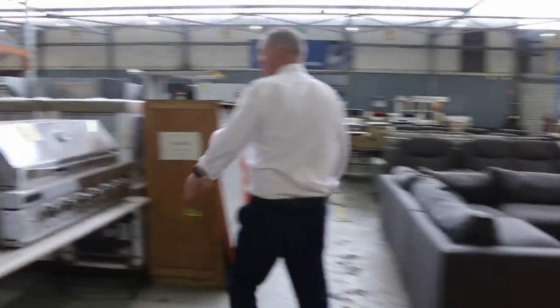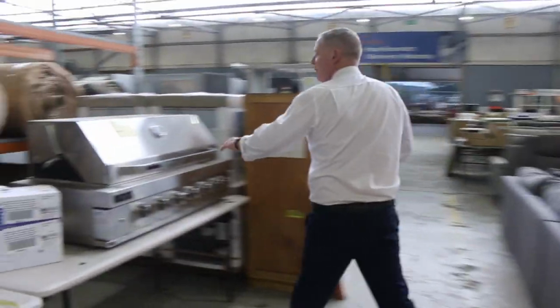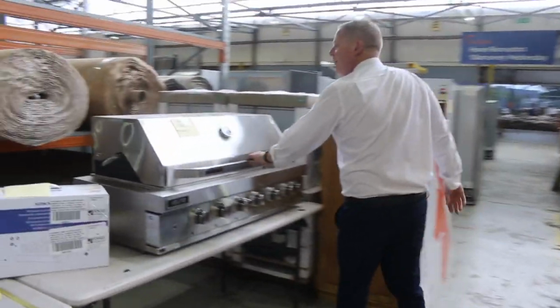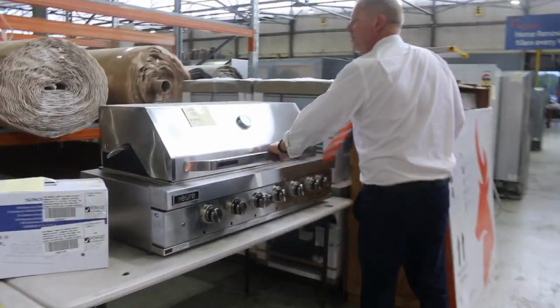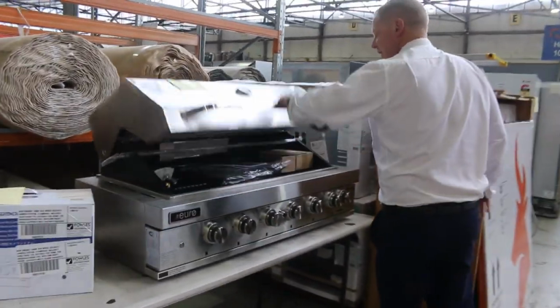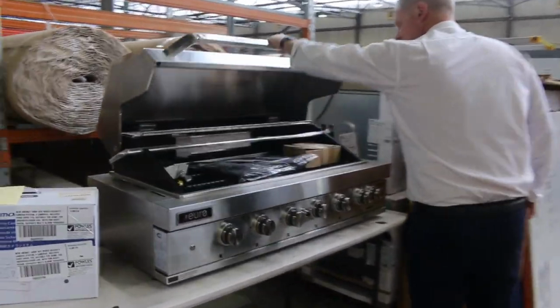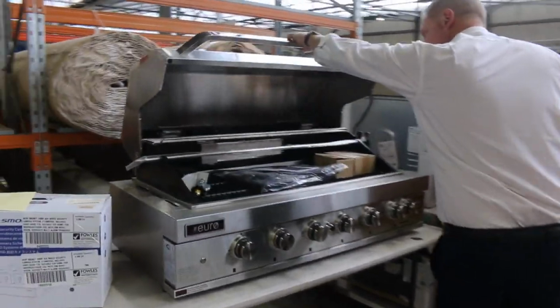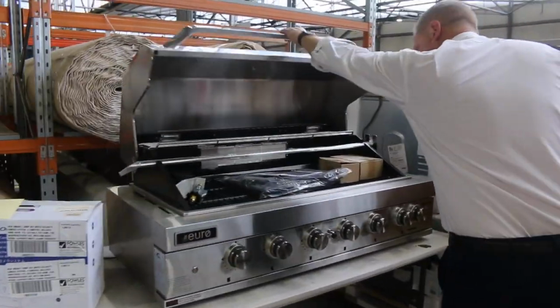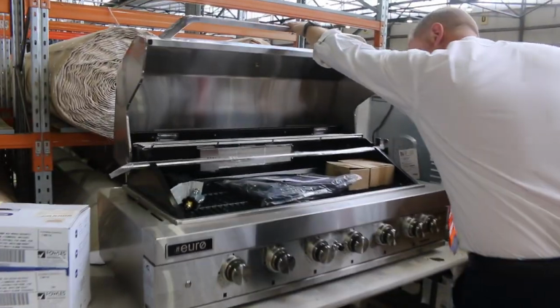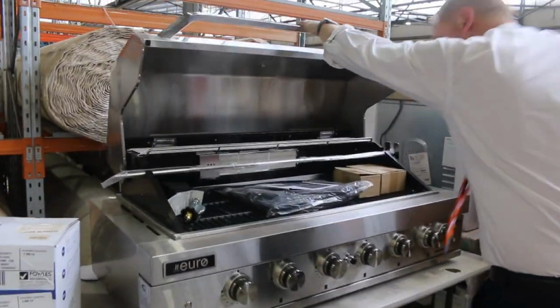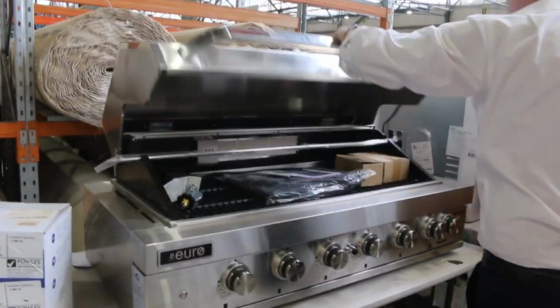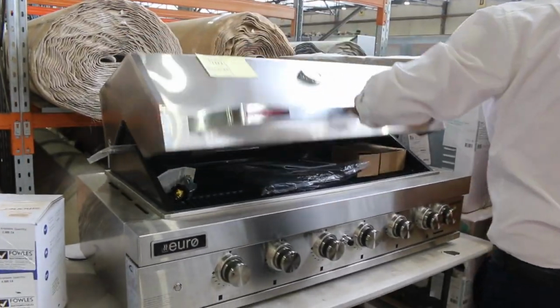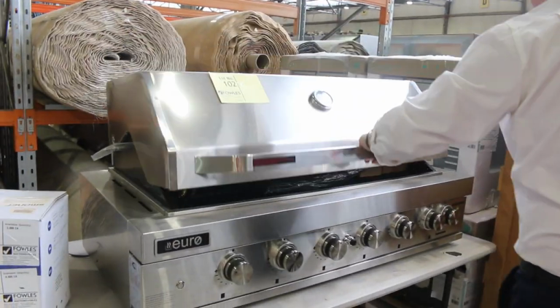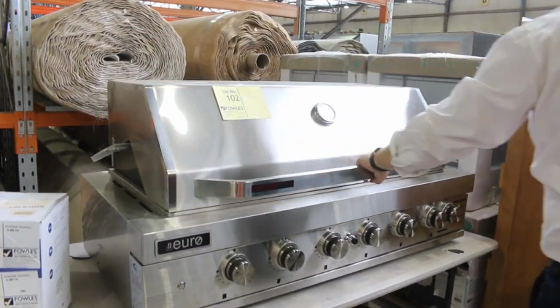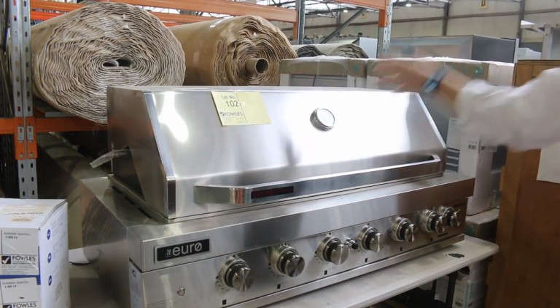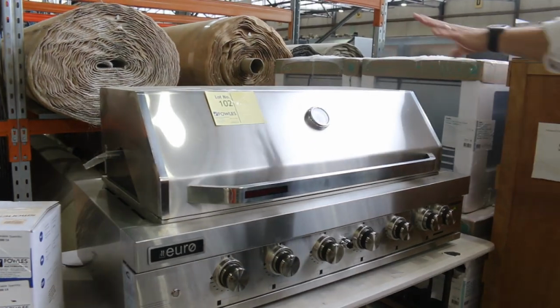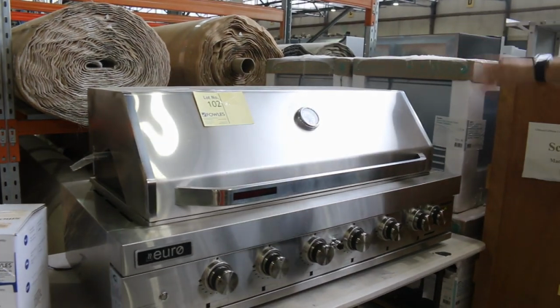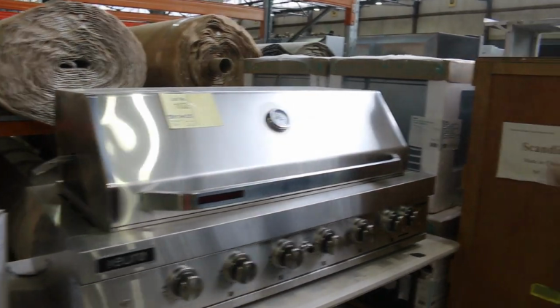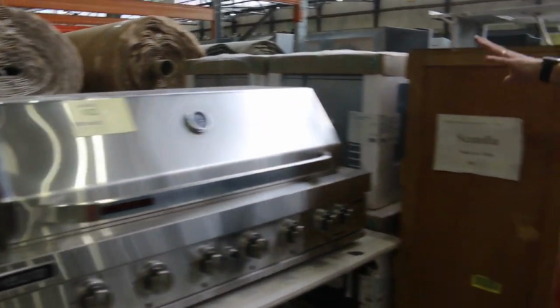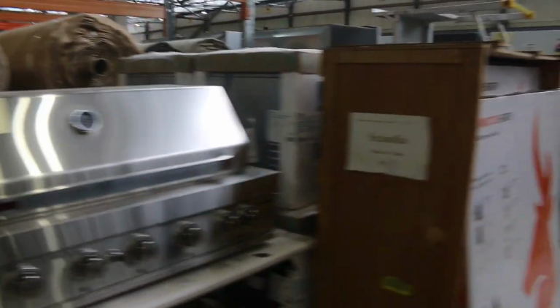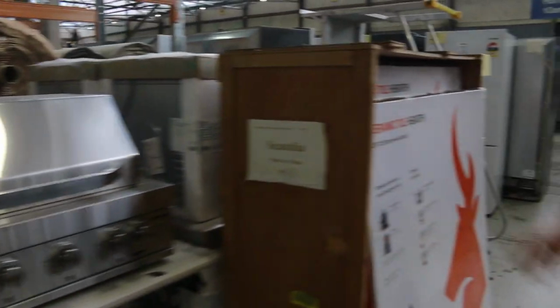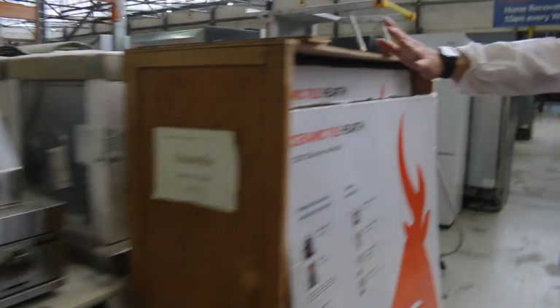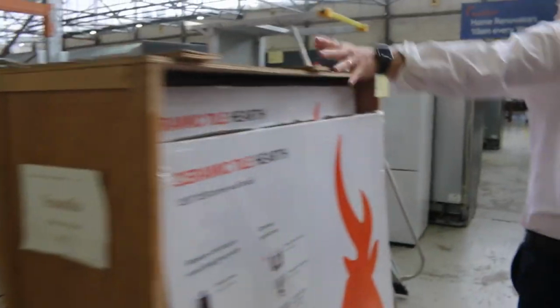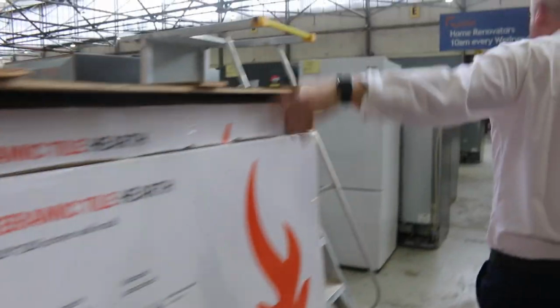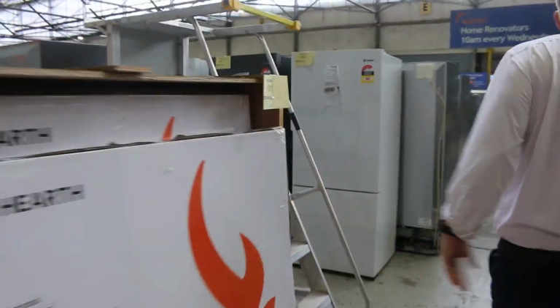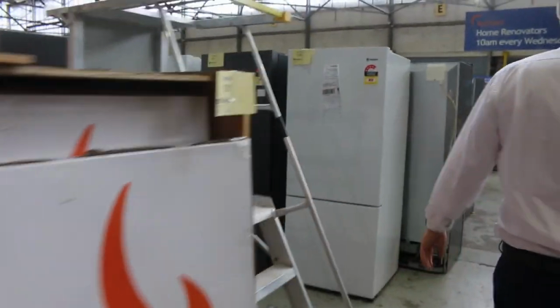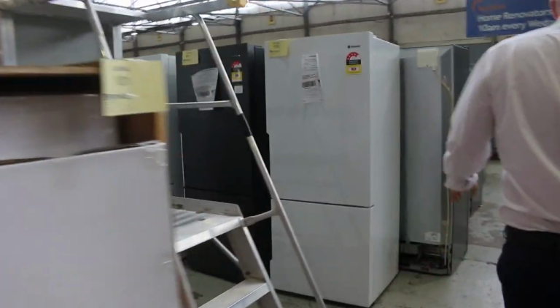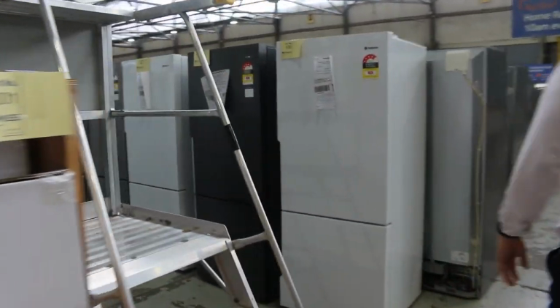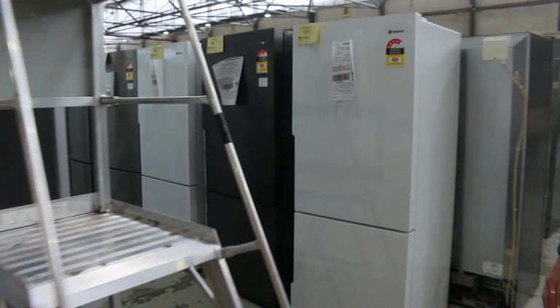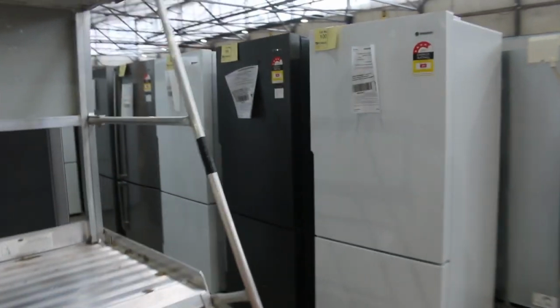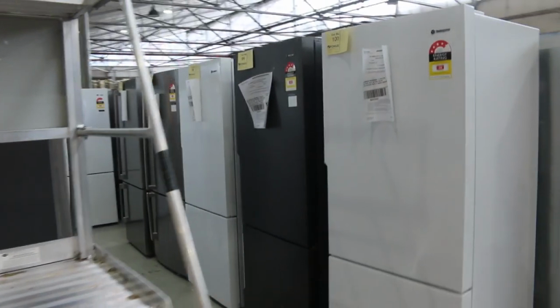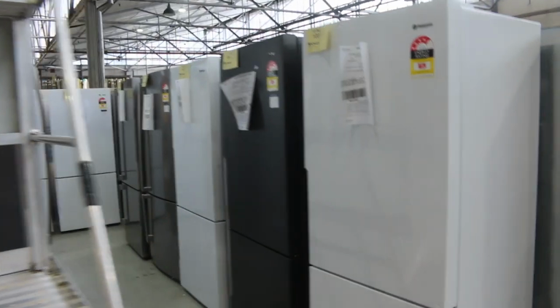Nice looking barbecue there — ex-display barbecue. Looks pretty tidy to me. I'm going to say around that $700 mark, but you'd be up over the $2,000 mark there in the shops.